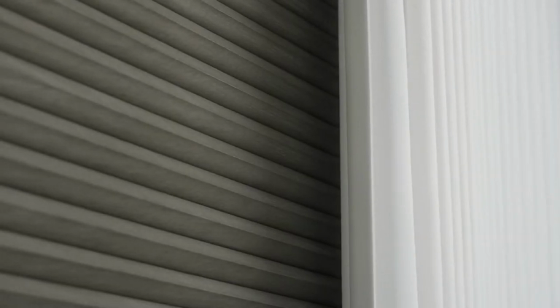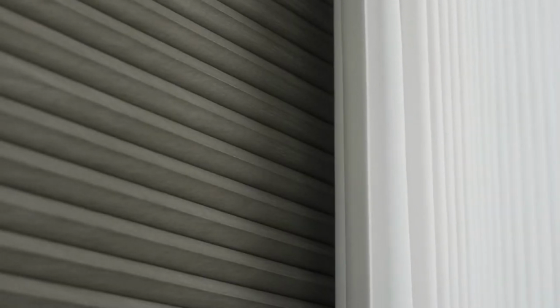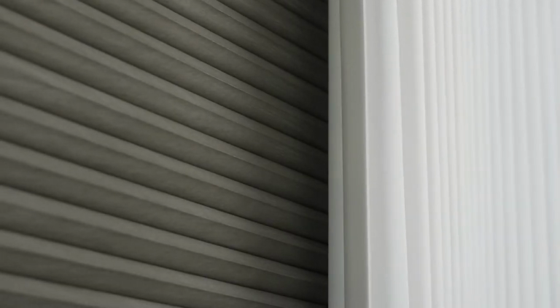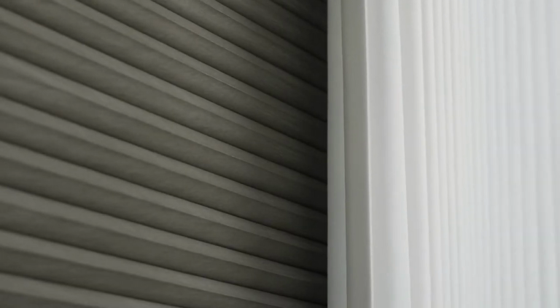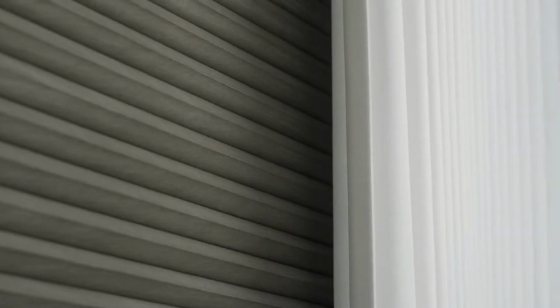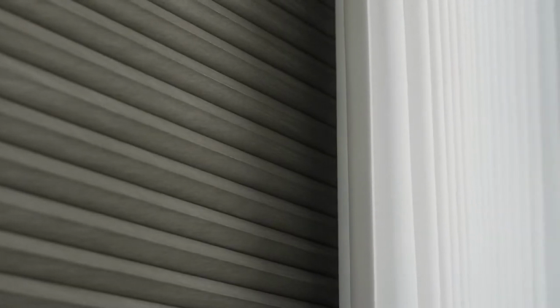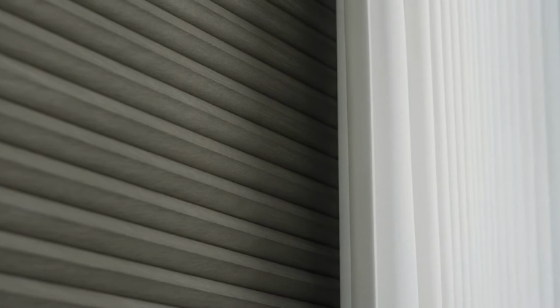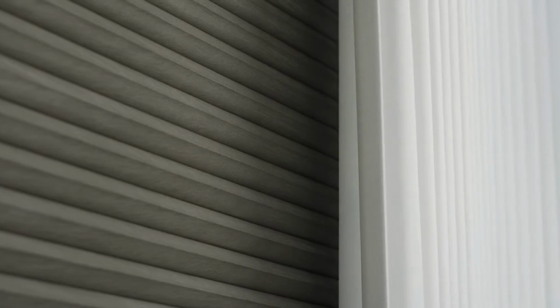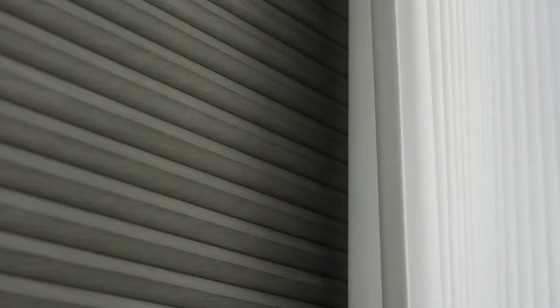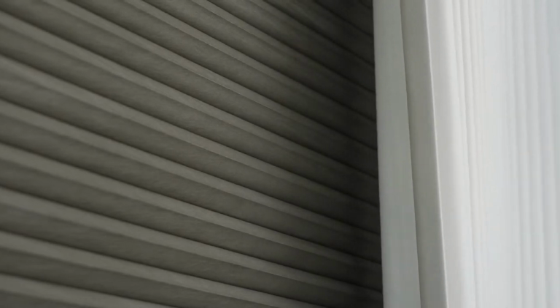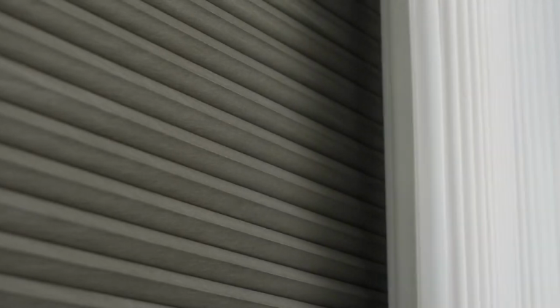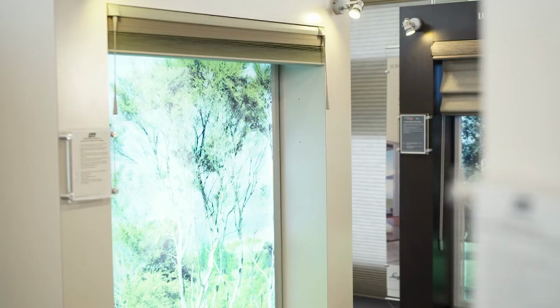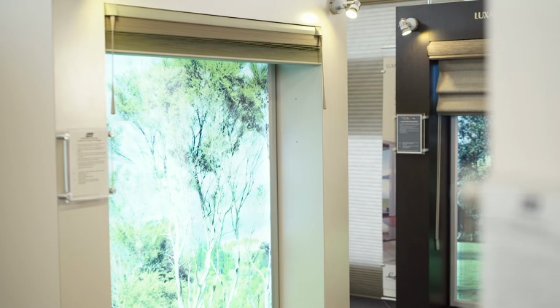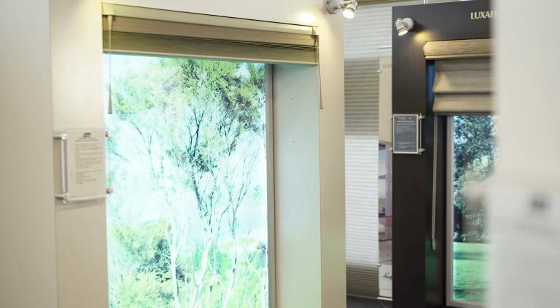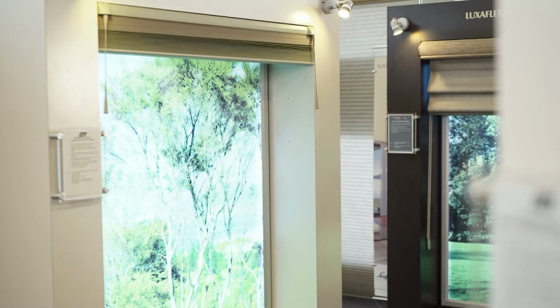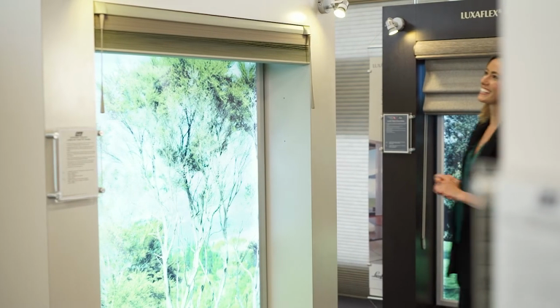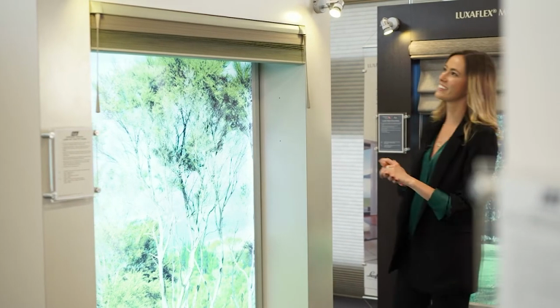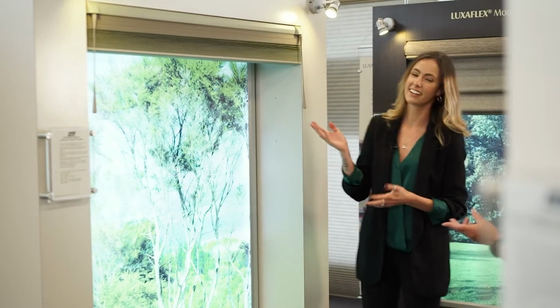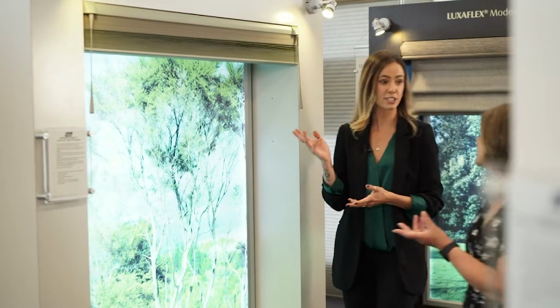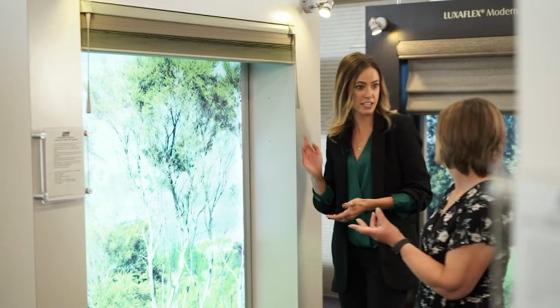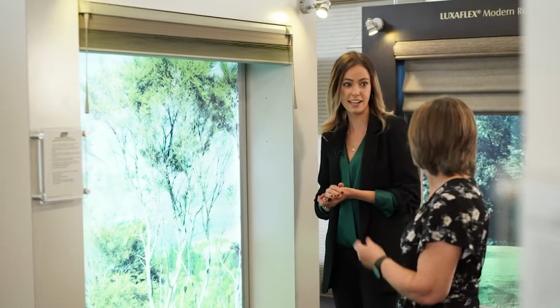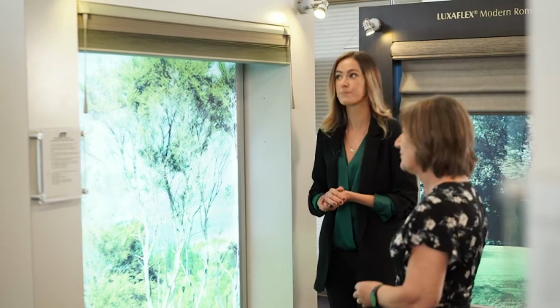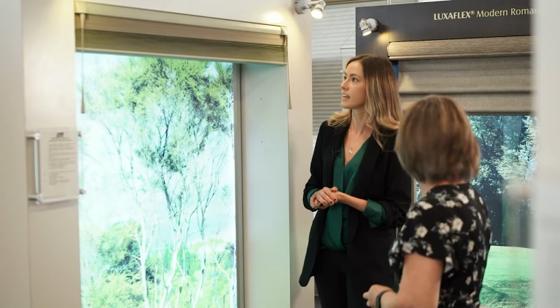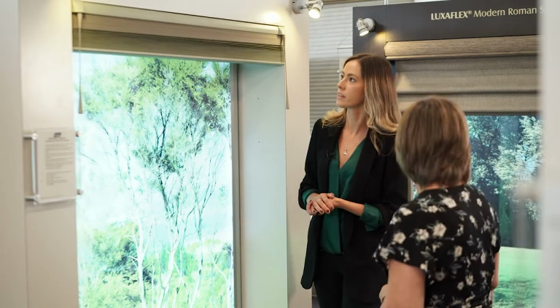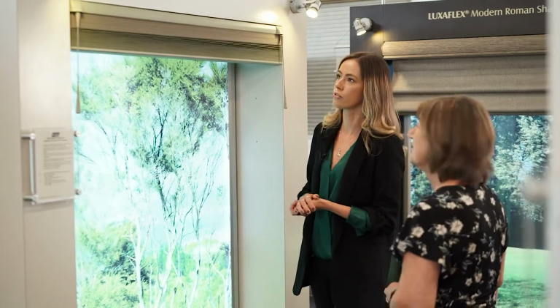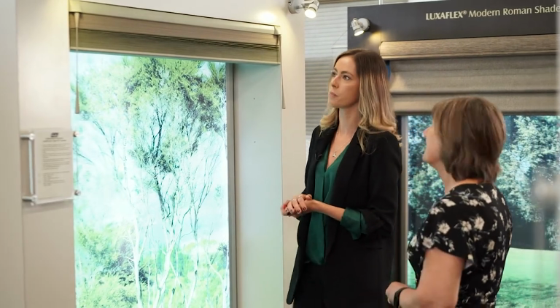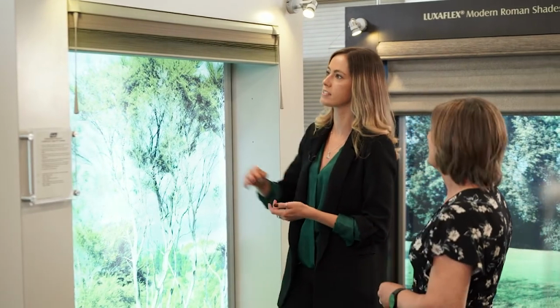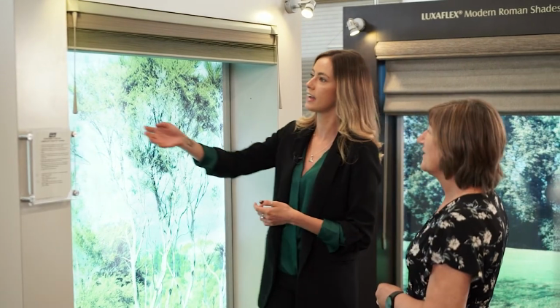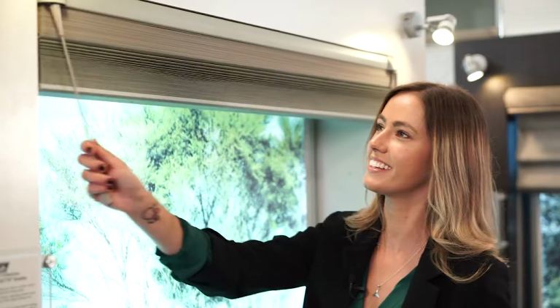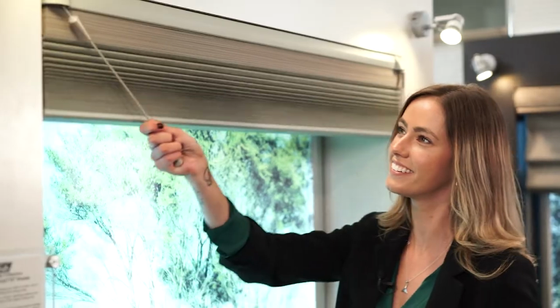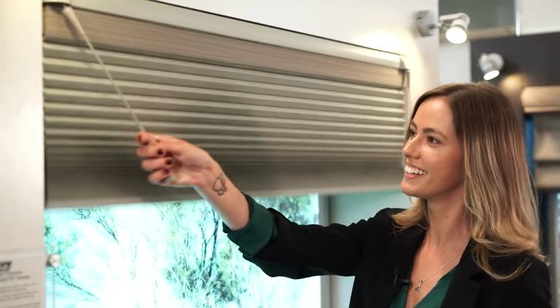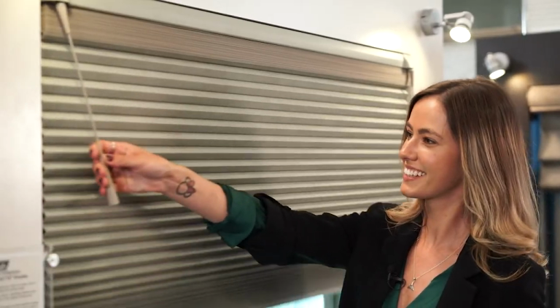There are advantages to both curtains and blinds, so it can be a hard decision to decide which option is right for you. We always try to consider the lifestyle factor versus the client's aesthetic goals.